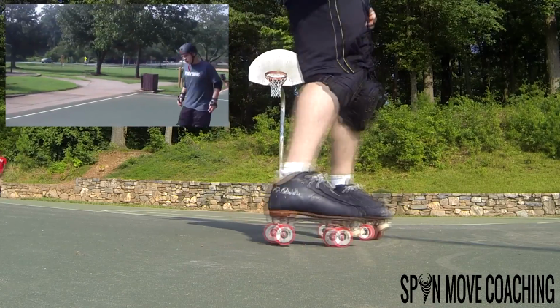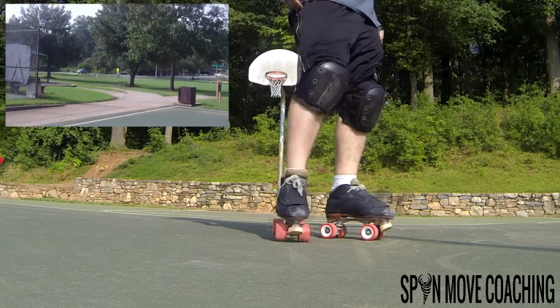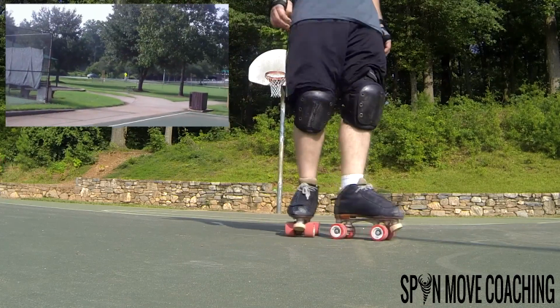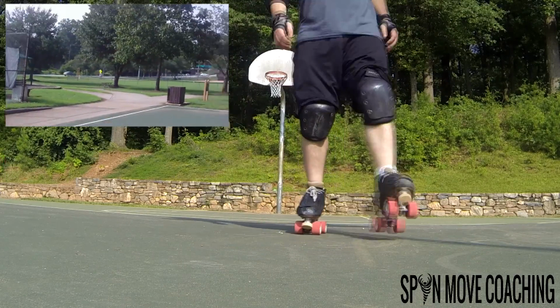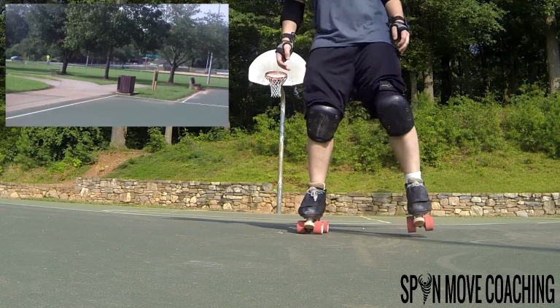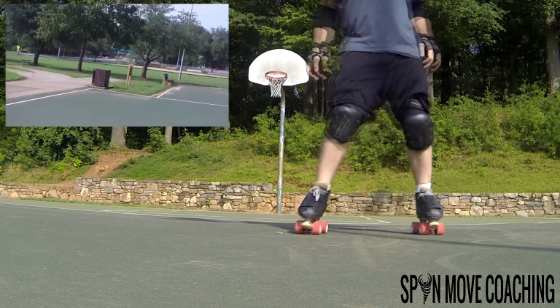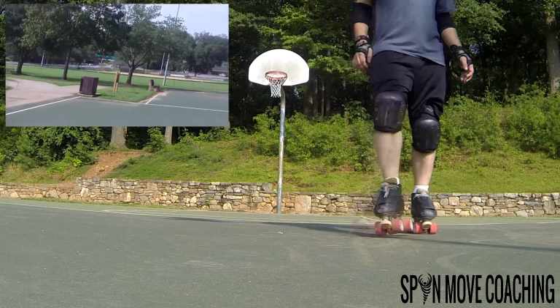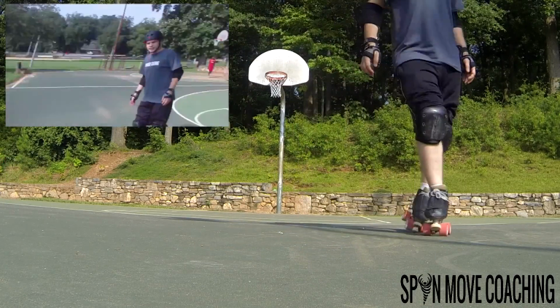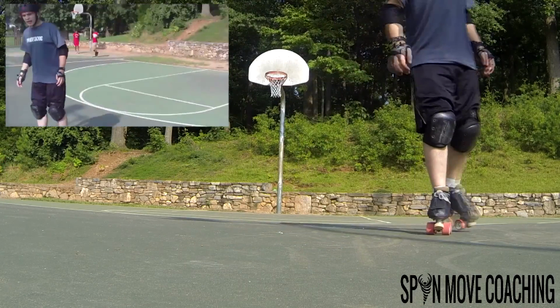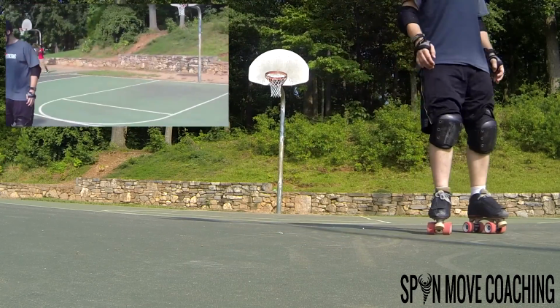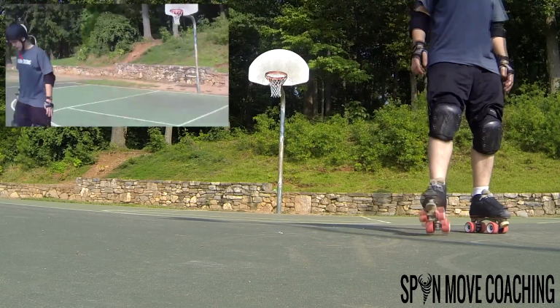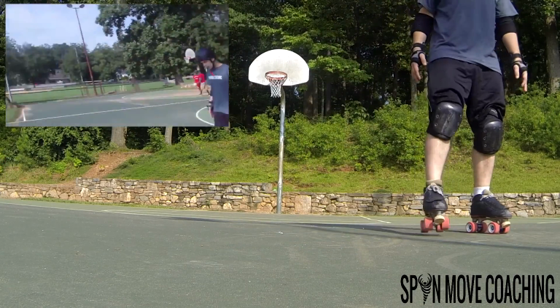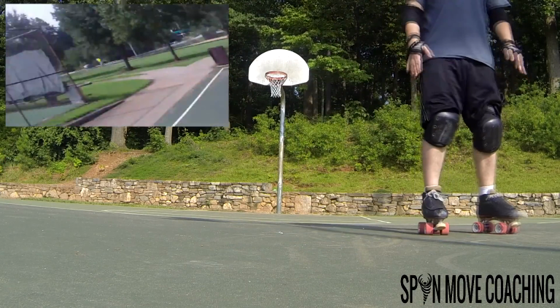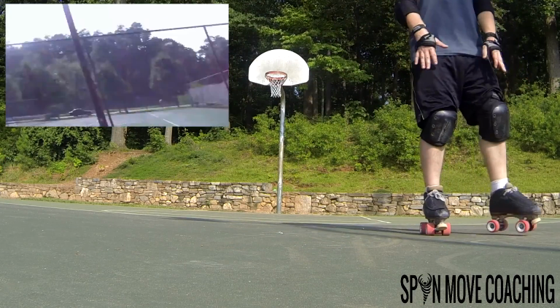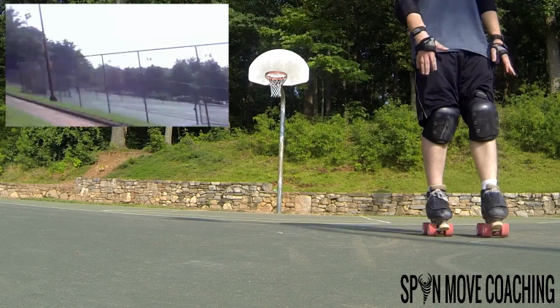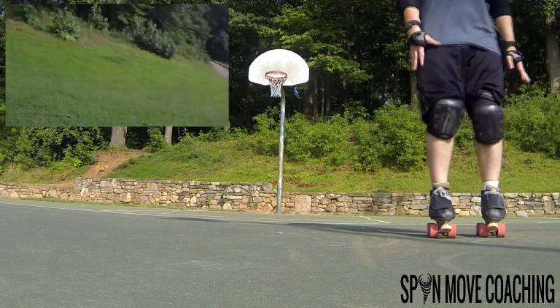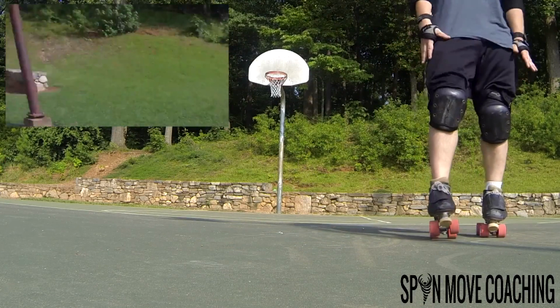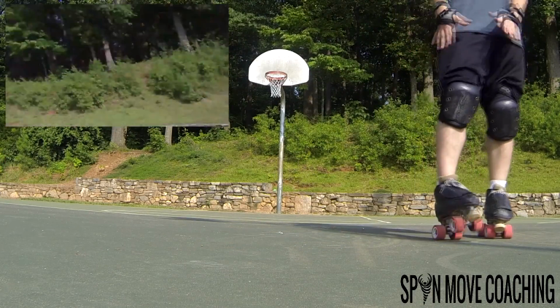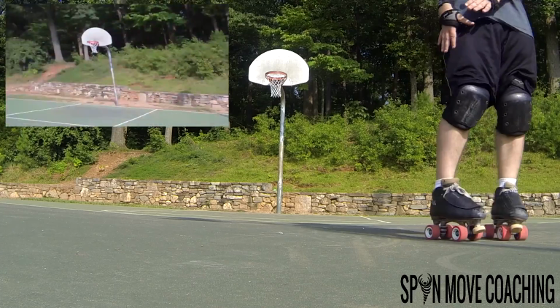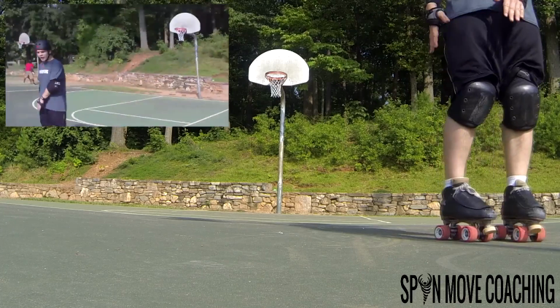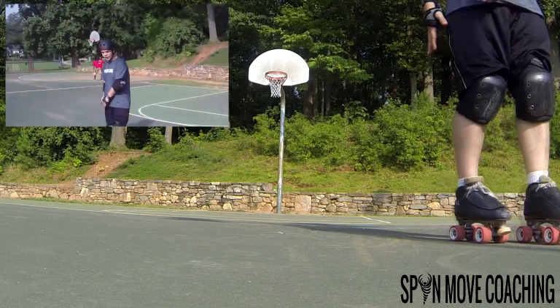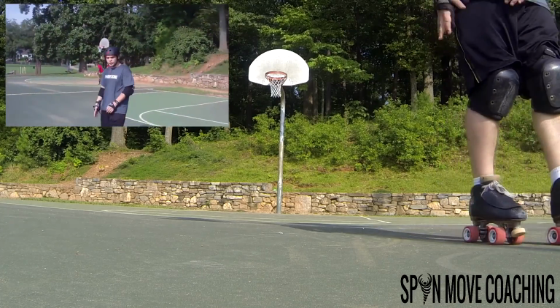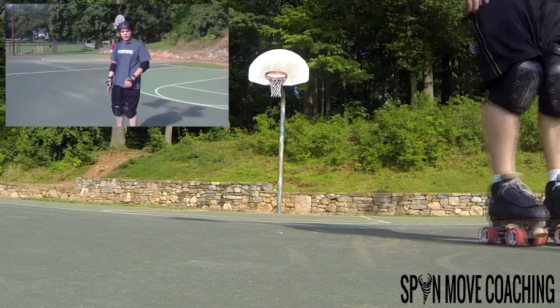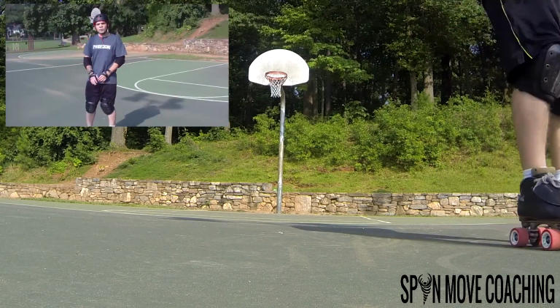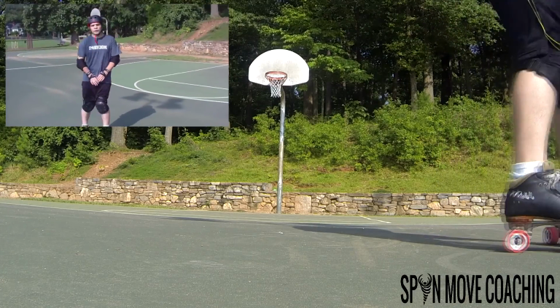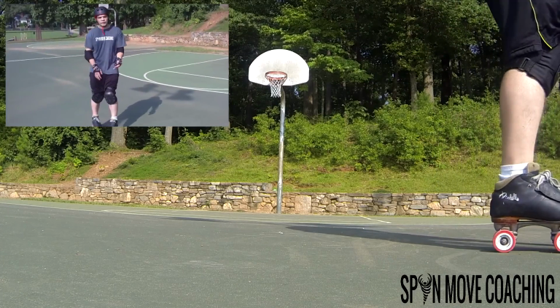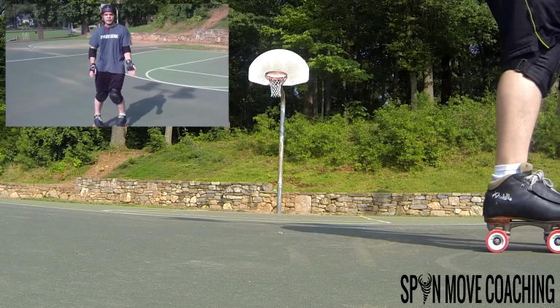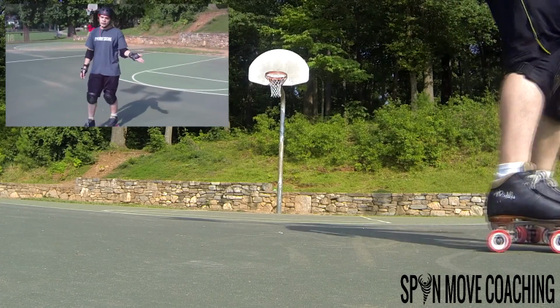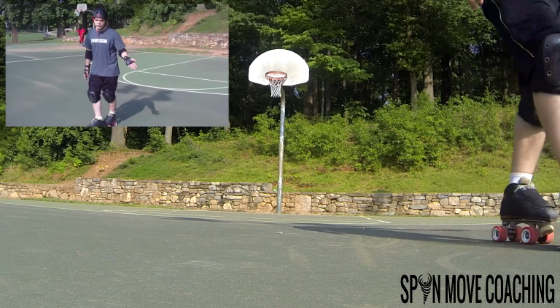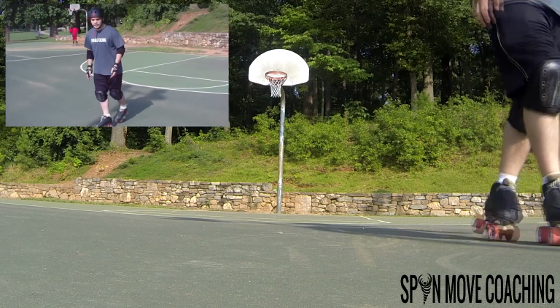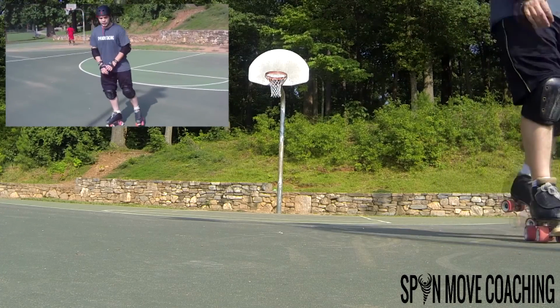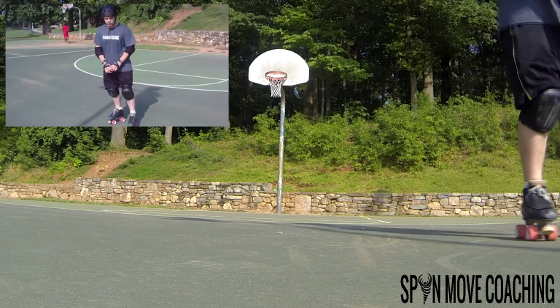You will have a predominant side. If you favor your right, you're going to use your toe stop more on that side. If you favor your left, you're going to use that toe stop more.